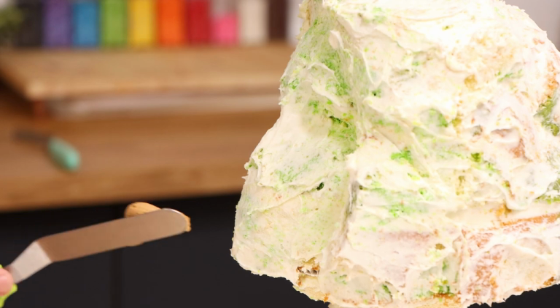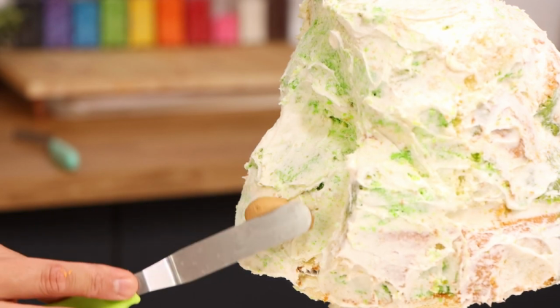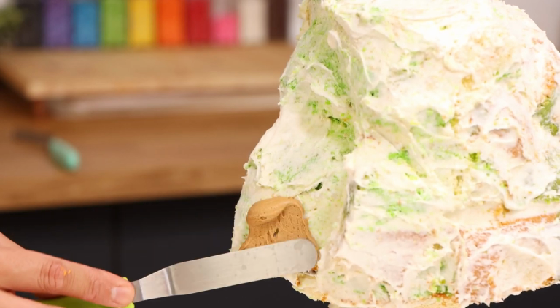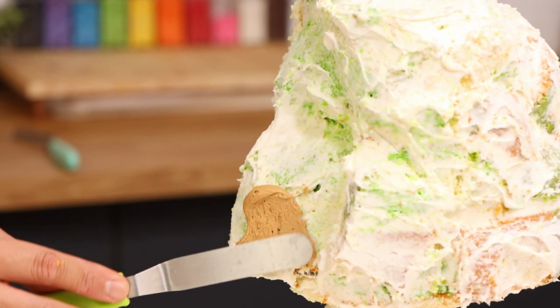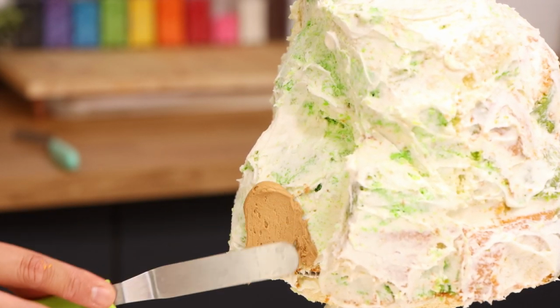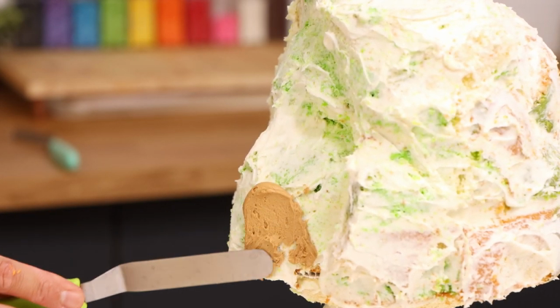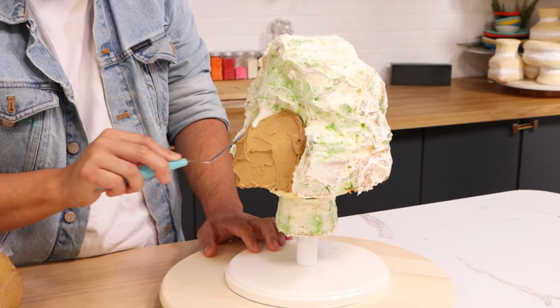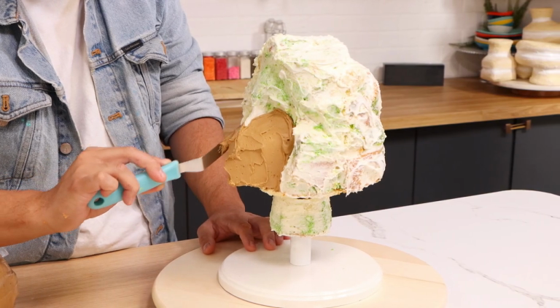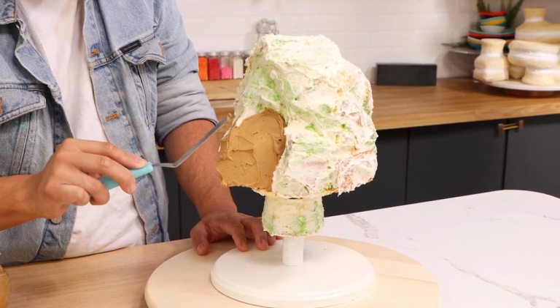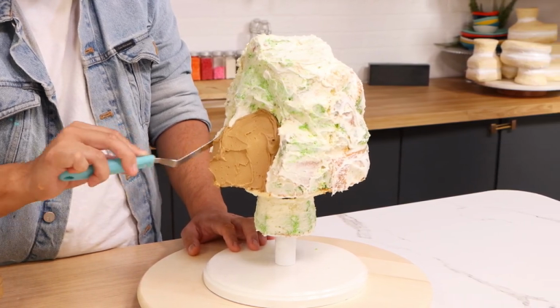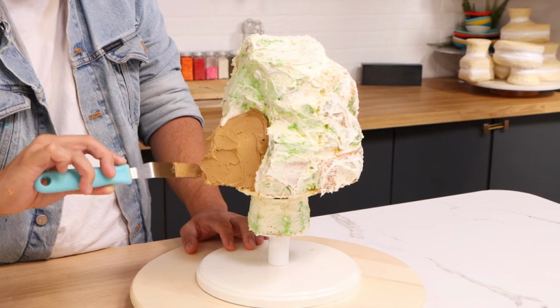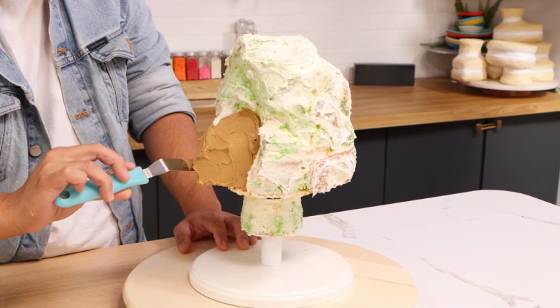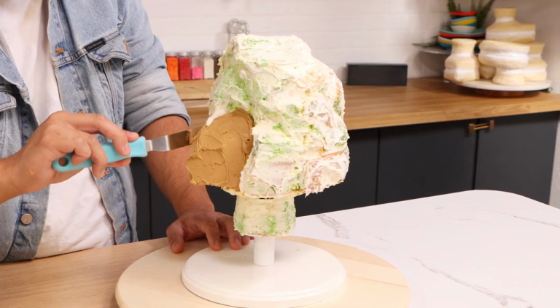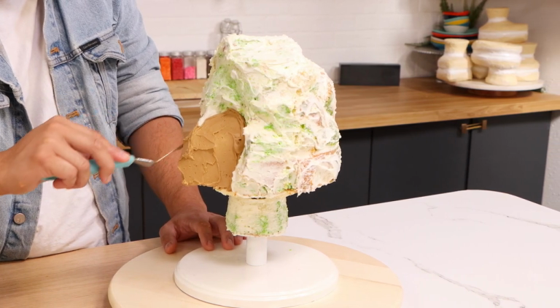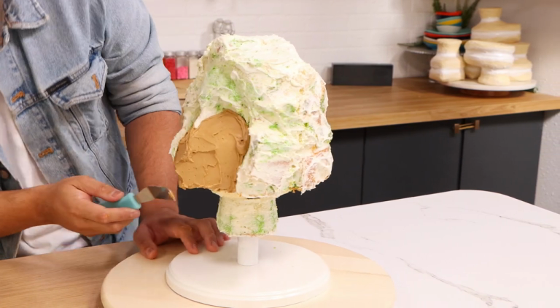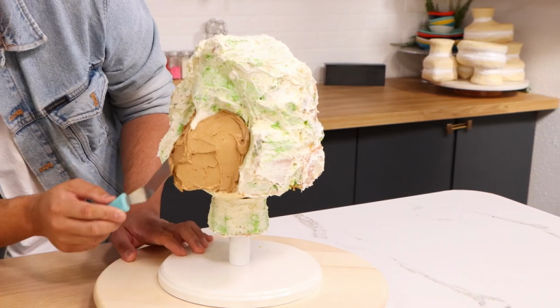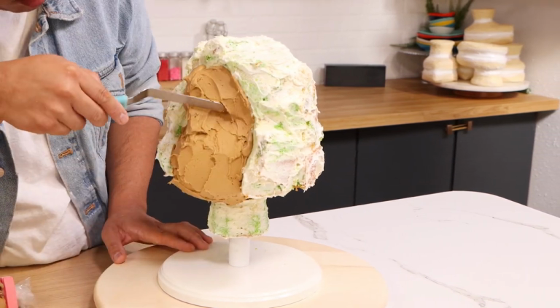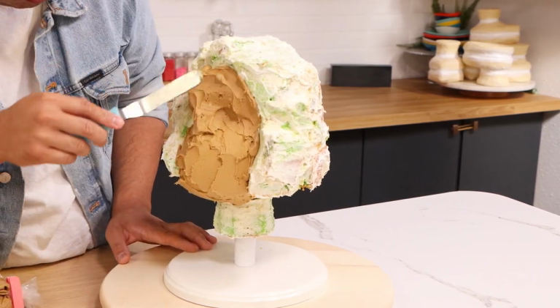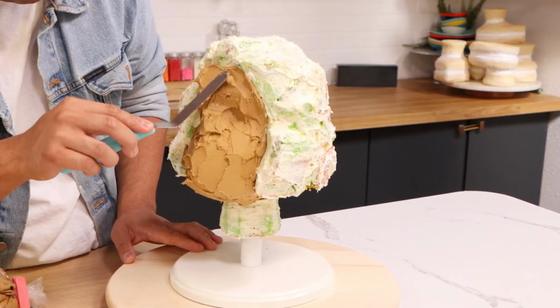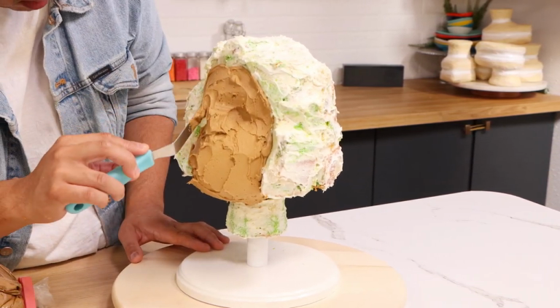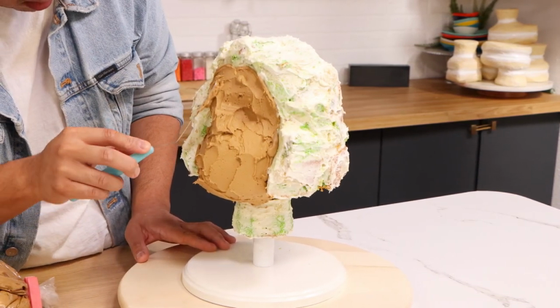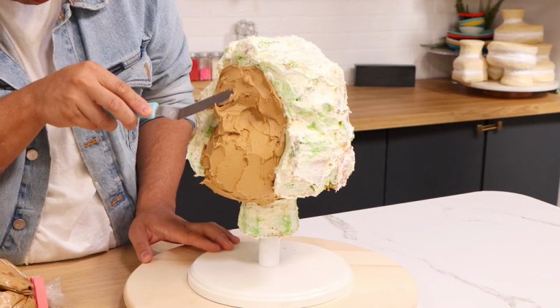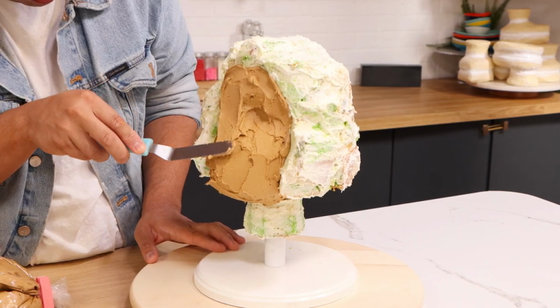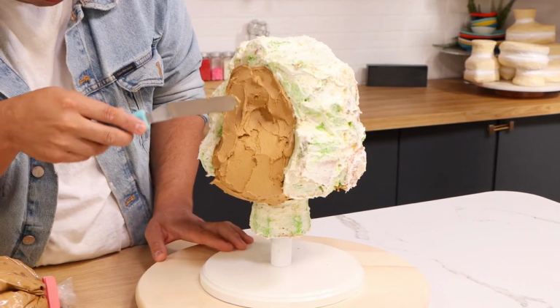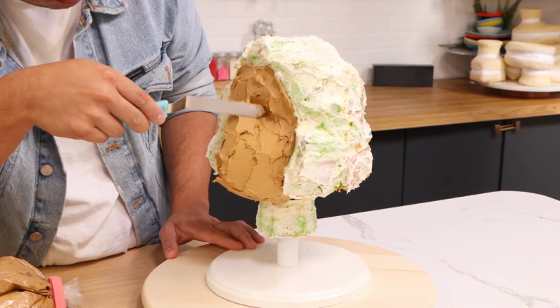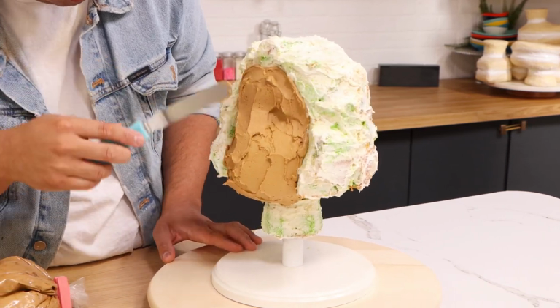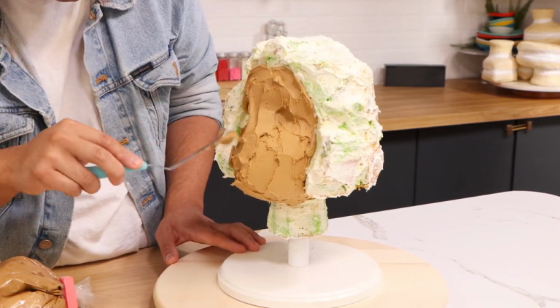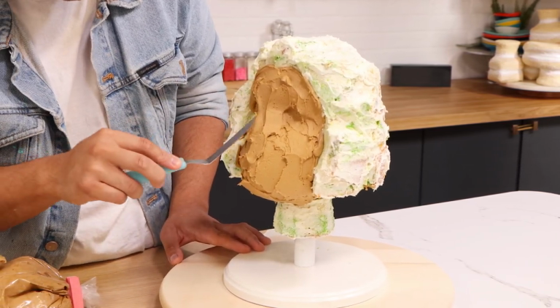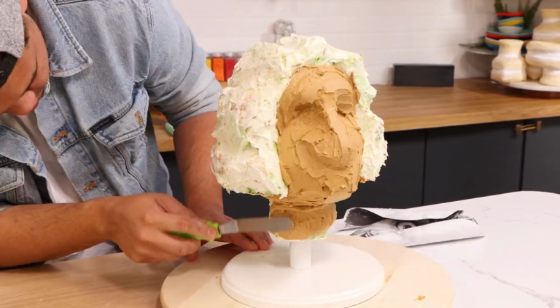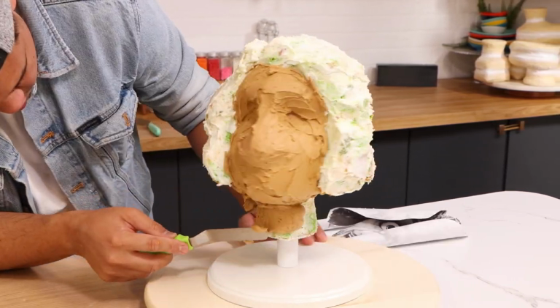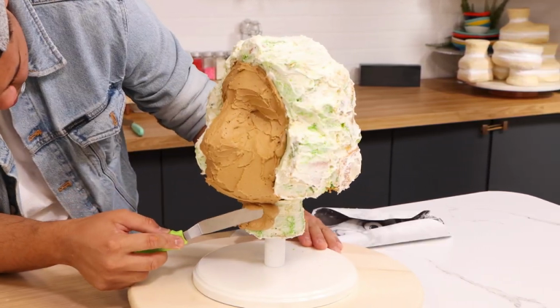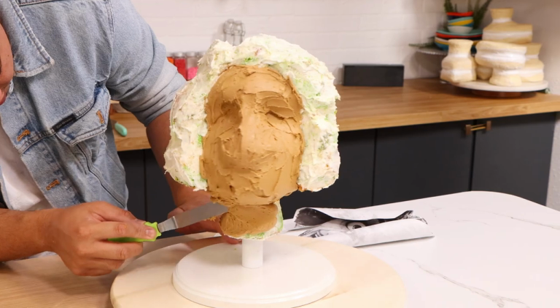After my crumb coat I placed this in the fridge to set up, then I added some Bruno's skin tone buttercream. I think this is the worst color buttercream — oh my god, it's pale because he's been inside the walls for like ten years.